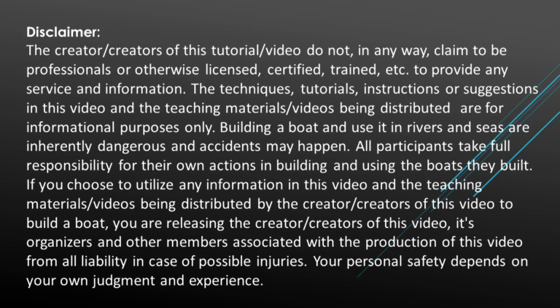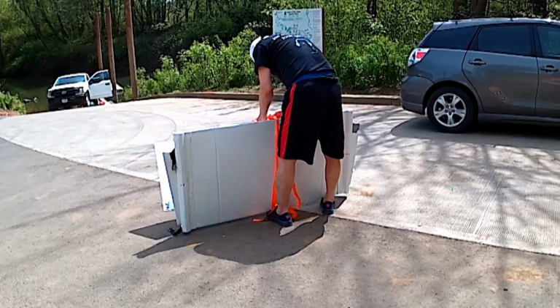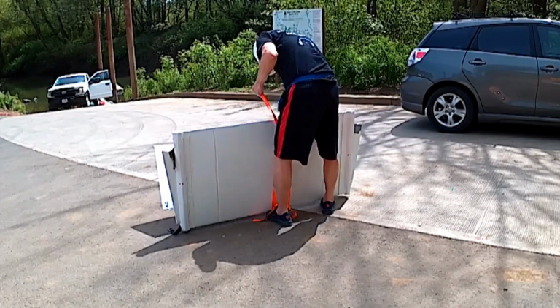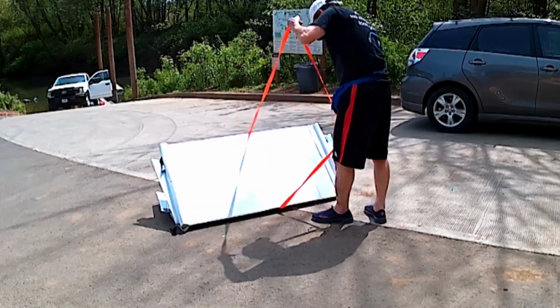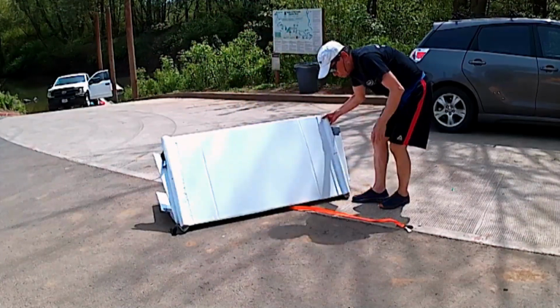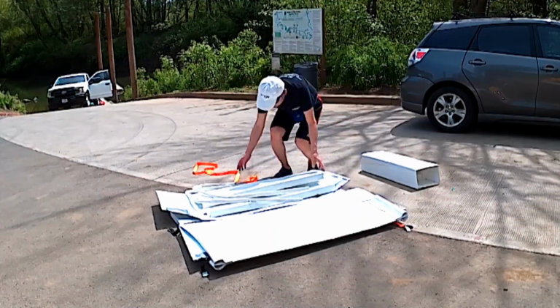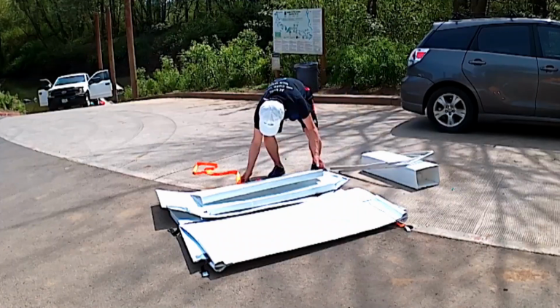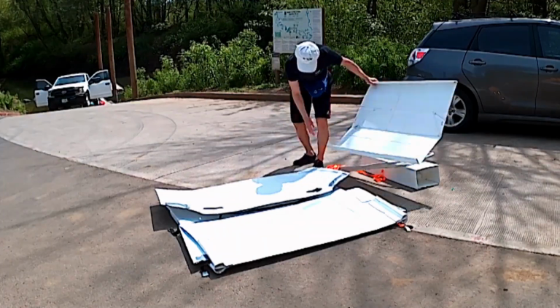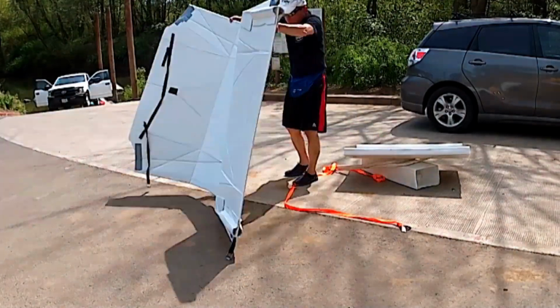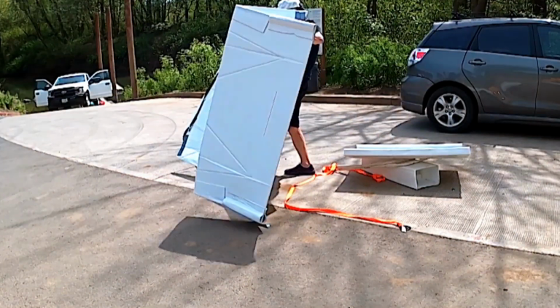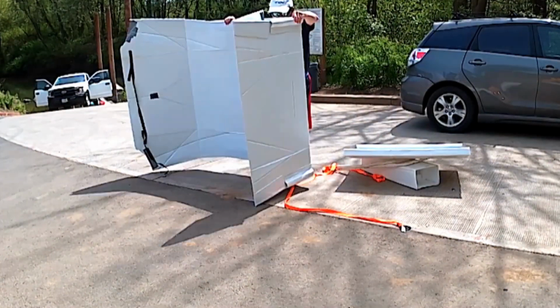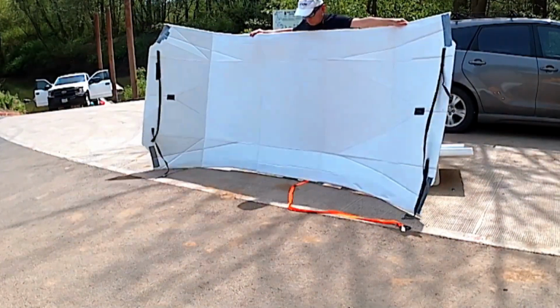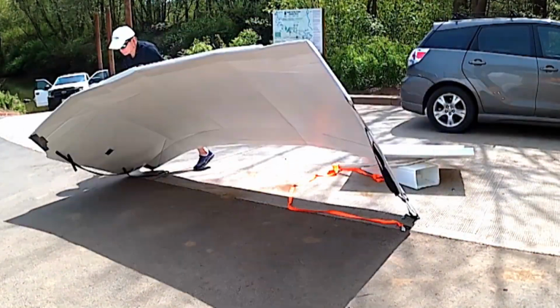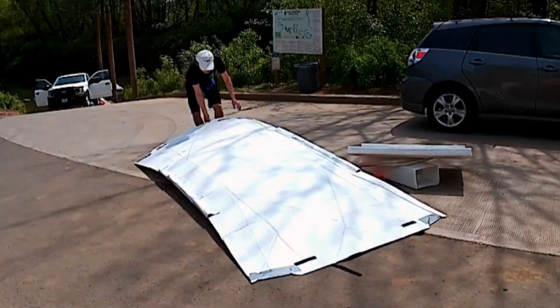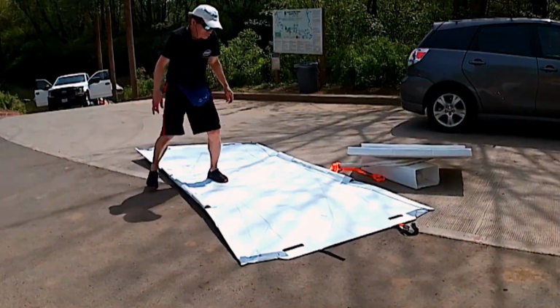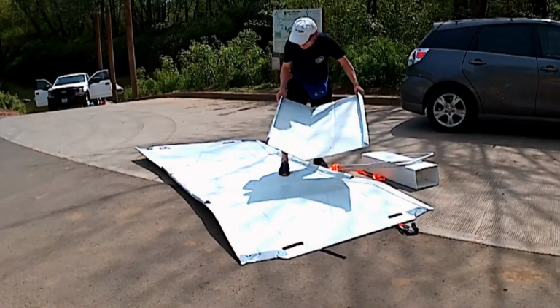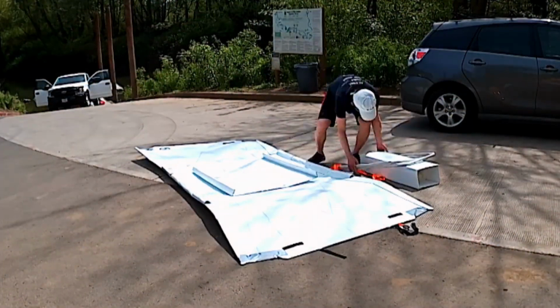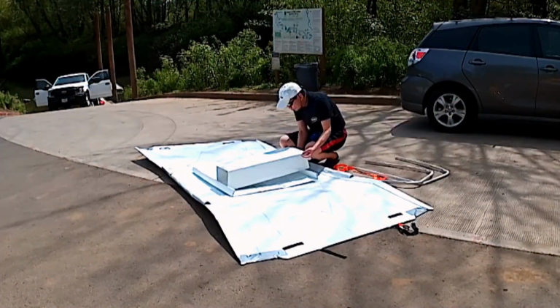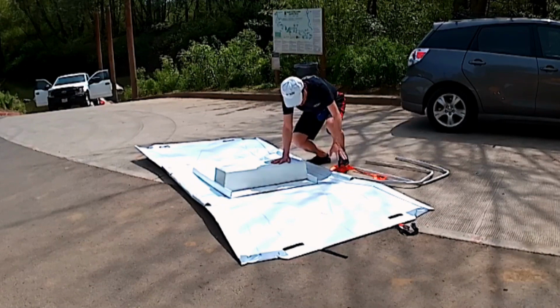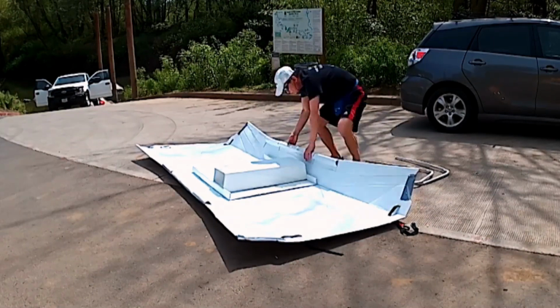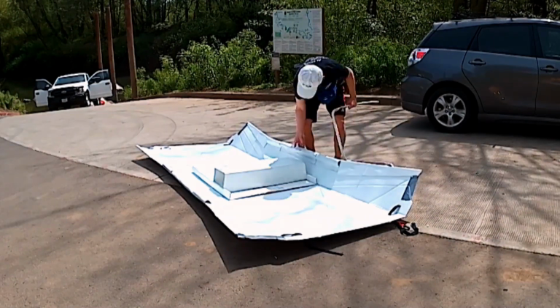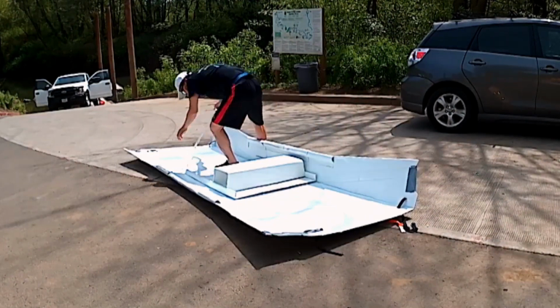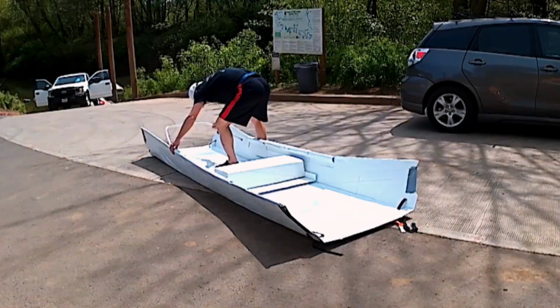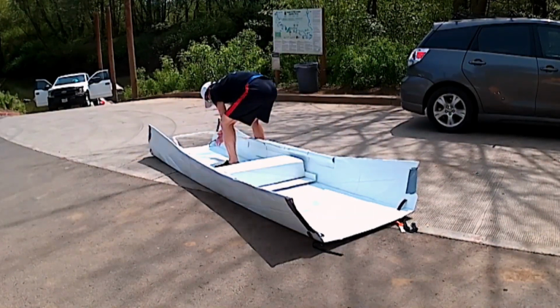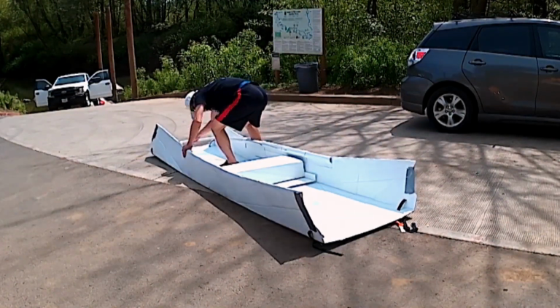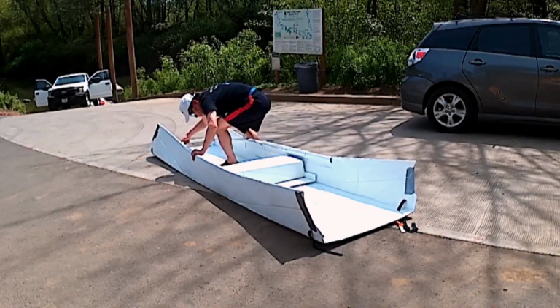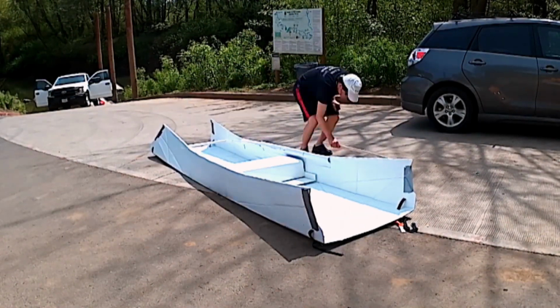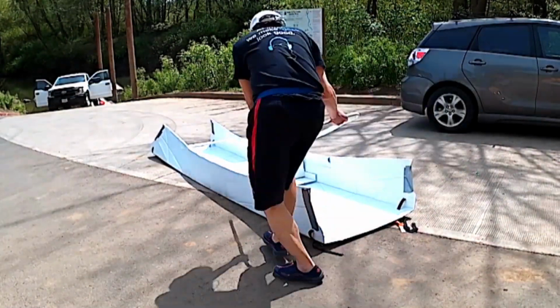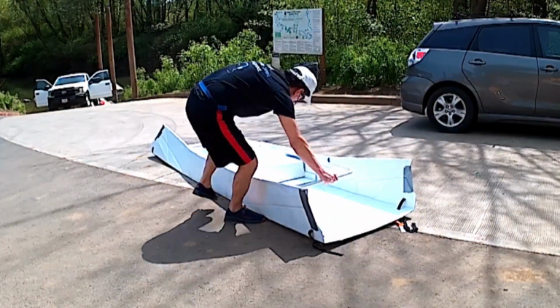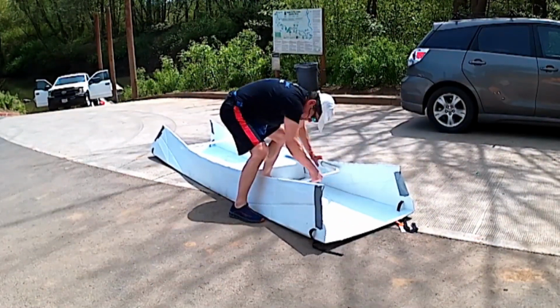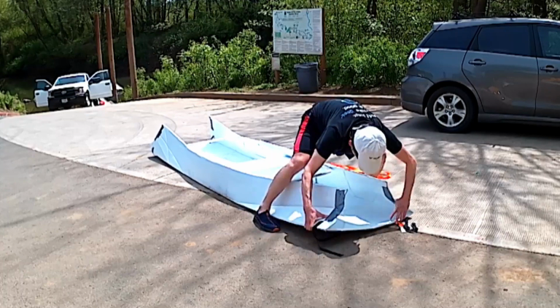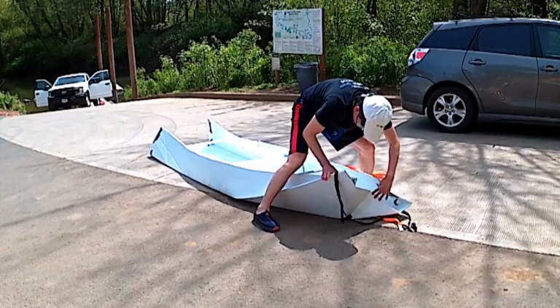Today I will find out if this canoe and my new canoe paddle work. The assembly of this canoe is very simple and the whole canoe is held together by two lashings. I will see if this is sufficient to hold the canoe together.